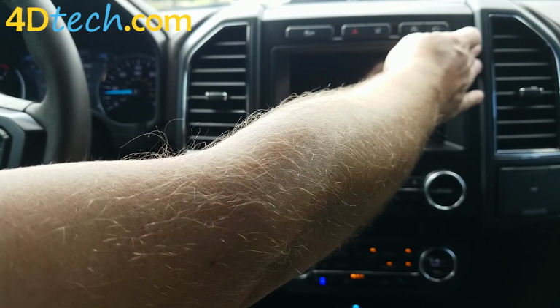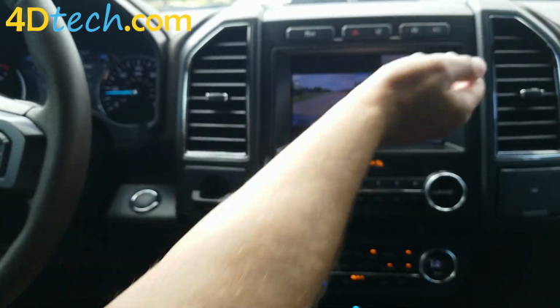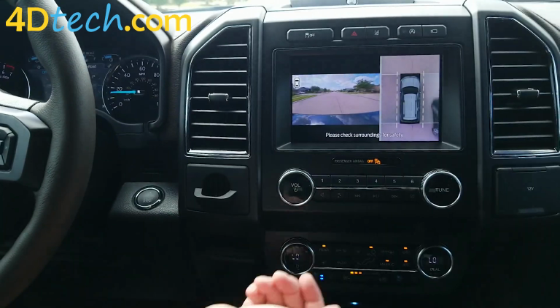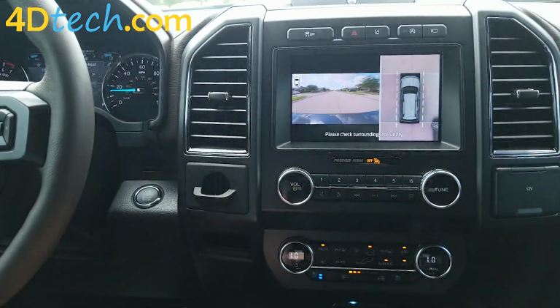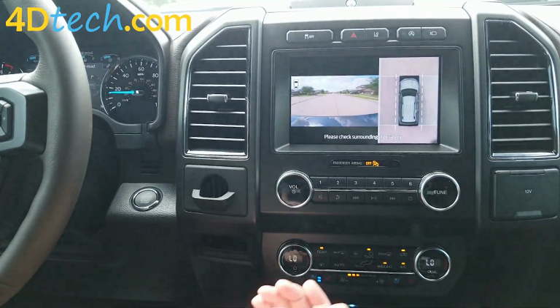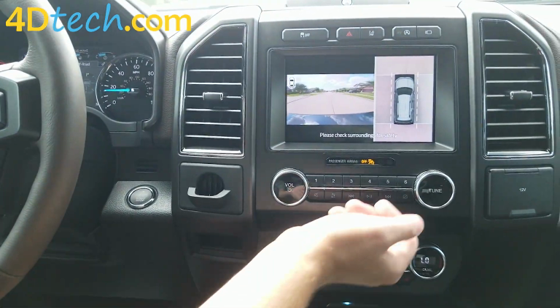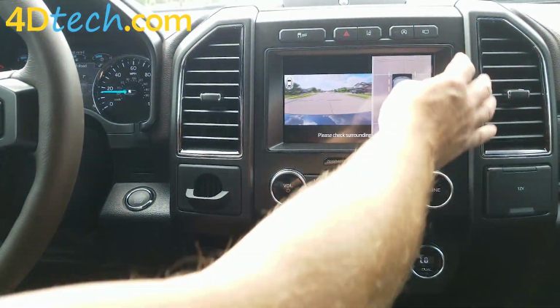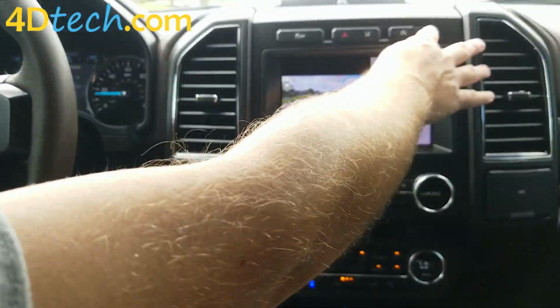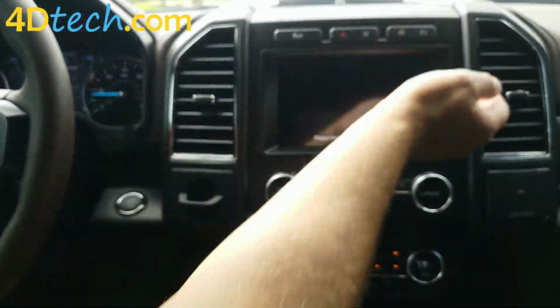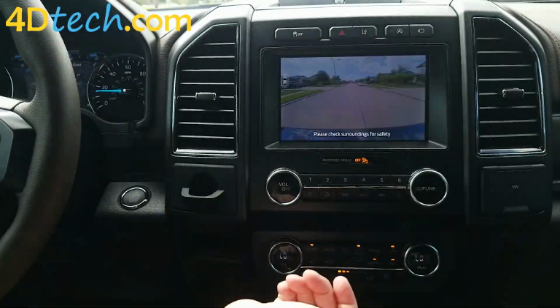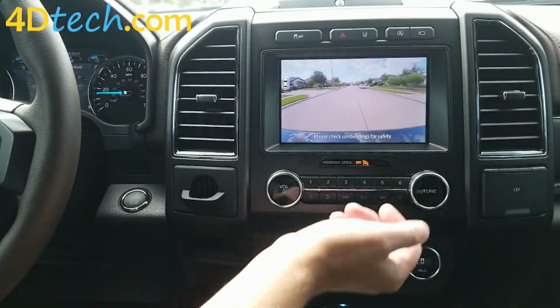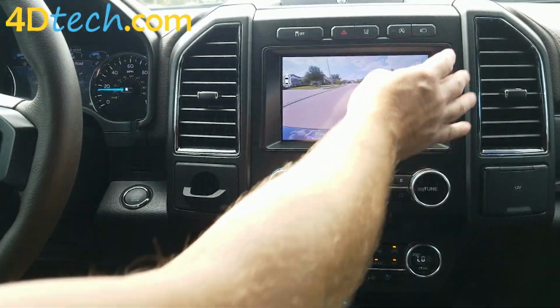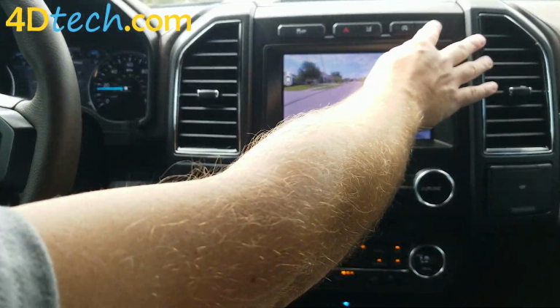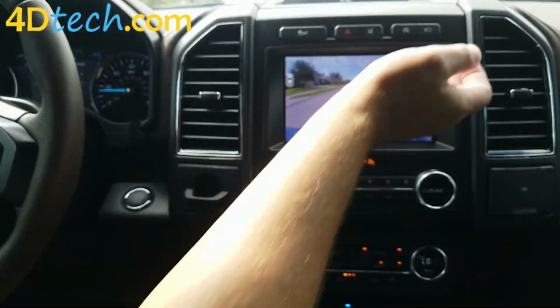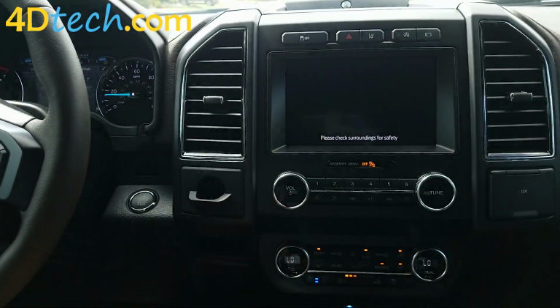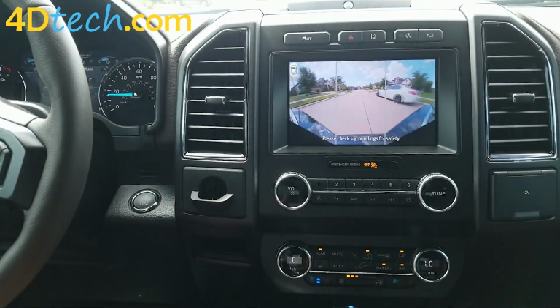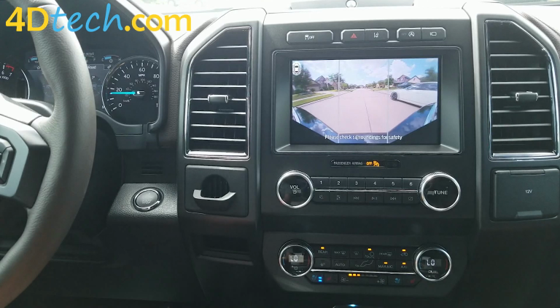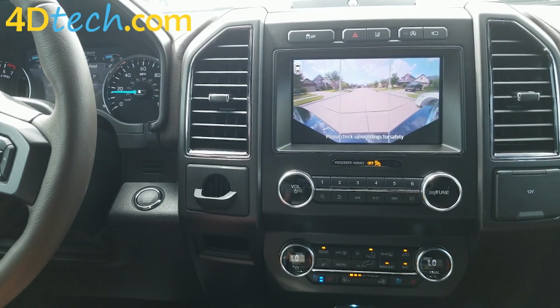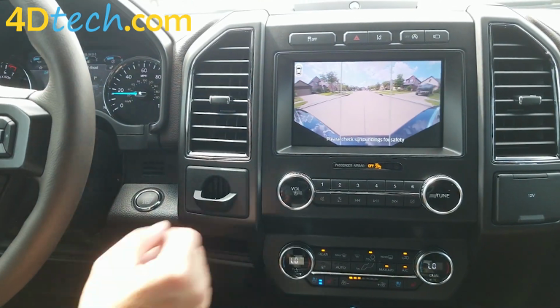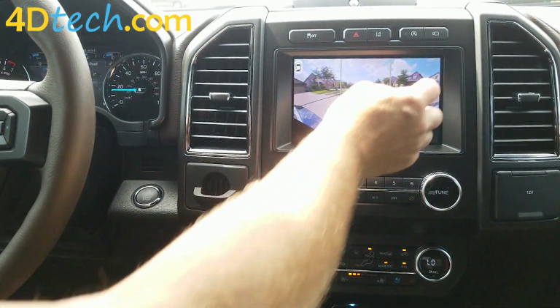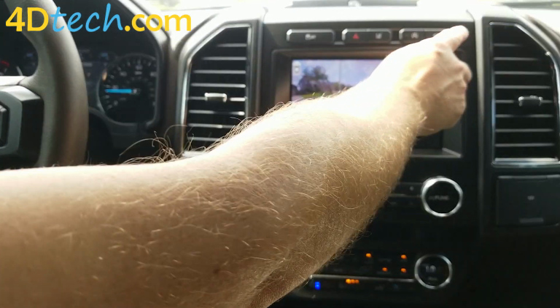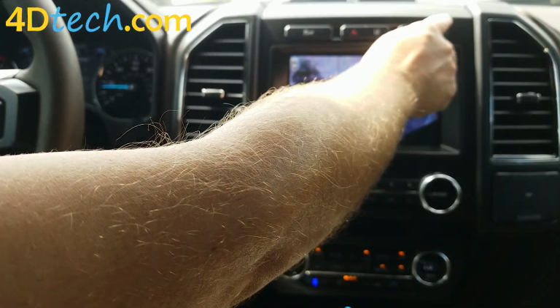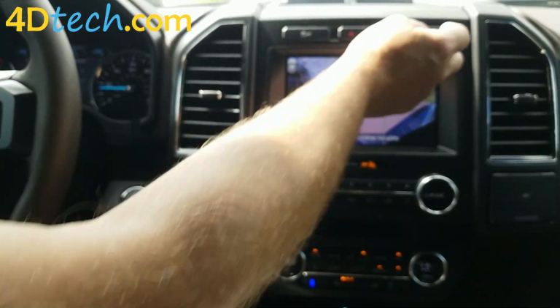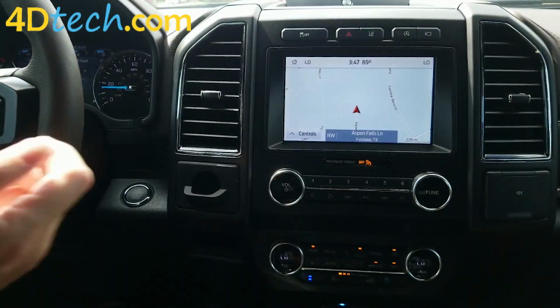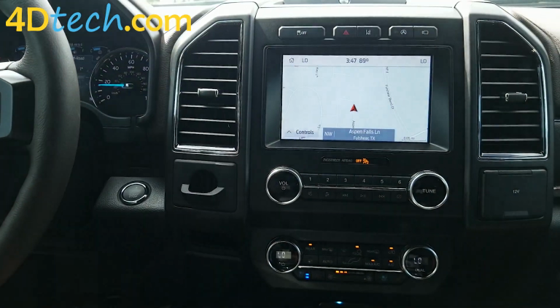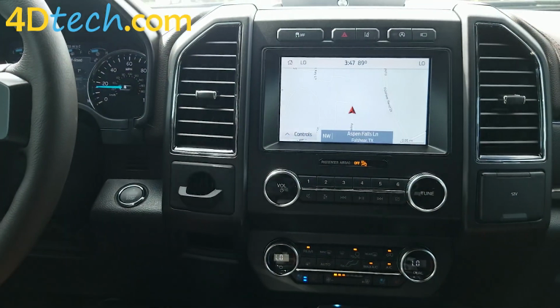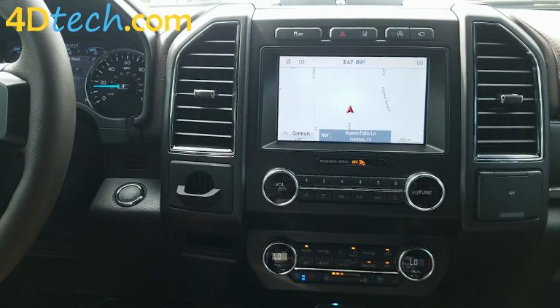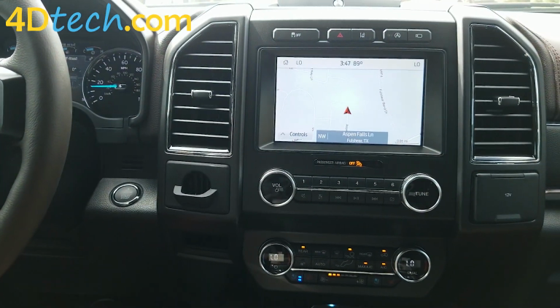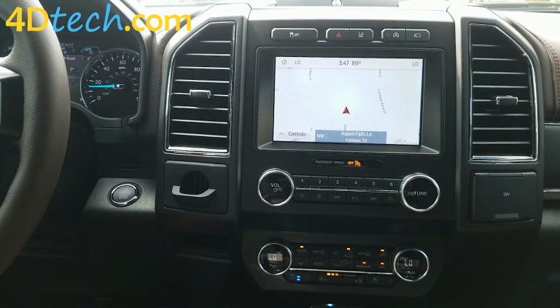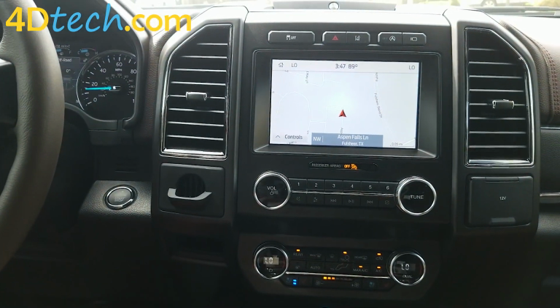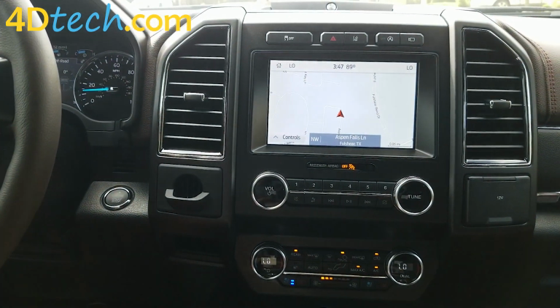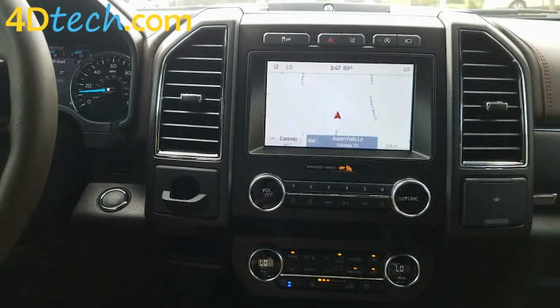We're able to activate the front and overhead view, front view, and triple view. And then we can cycle back to the regular screen.